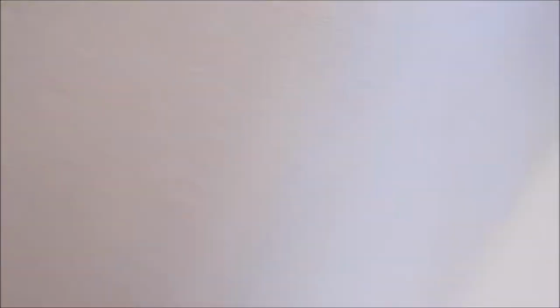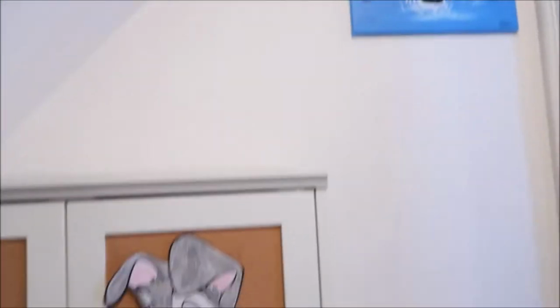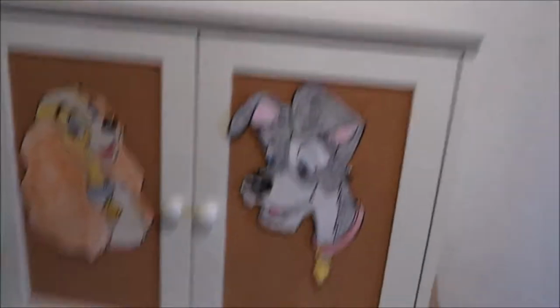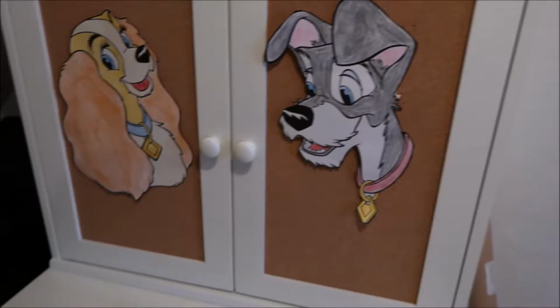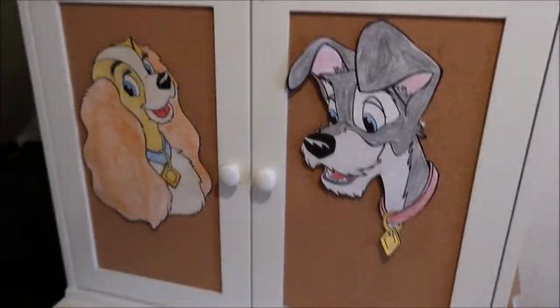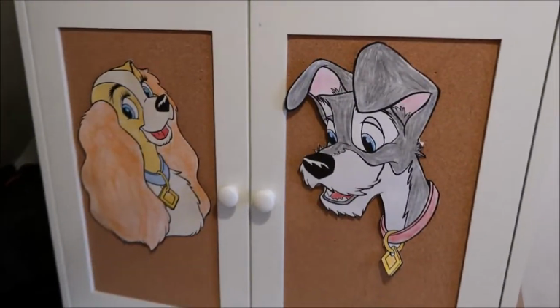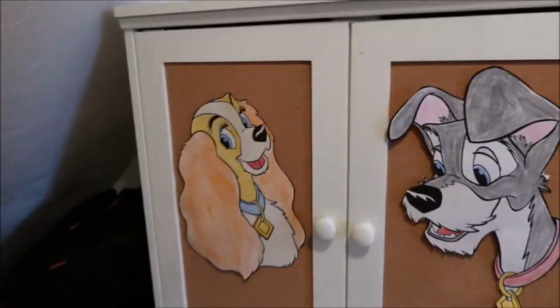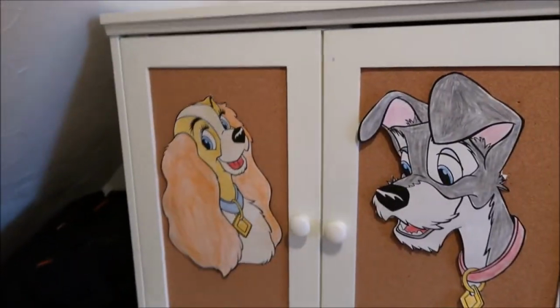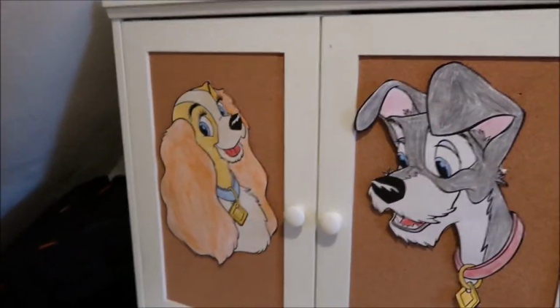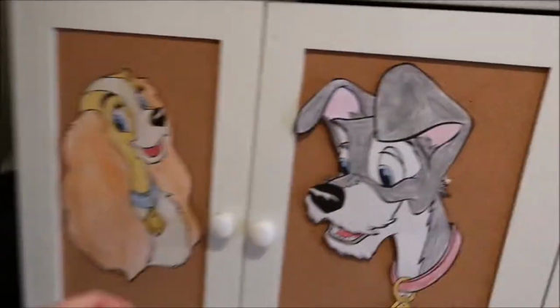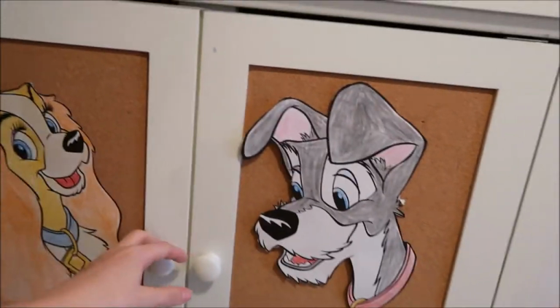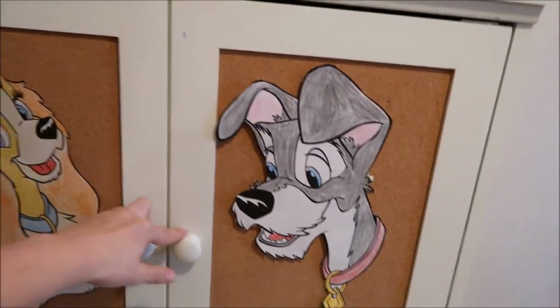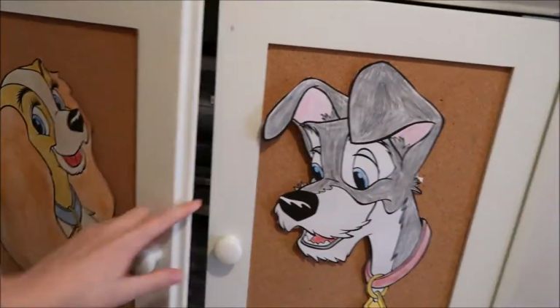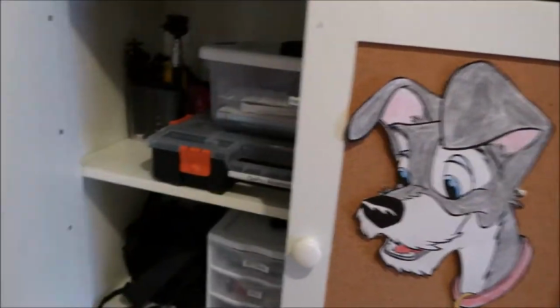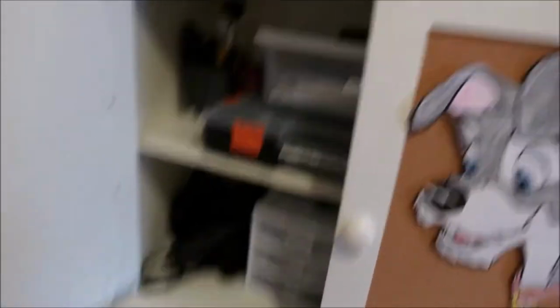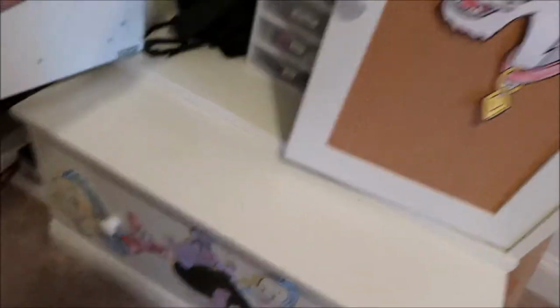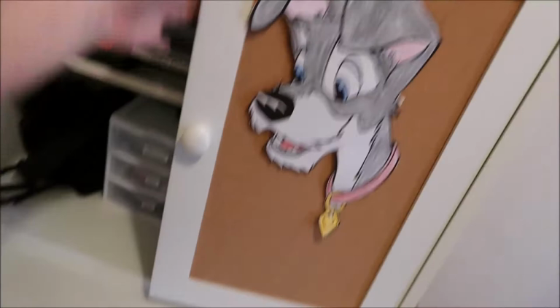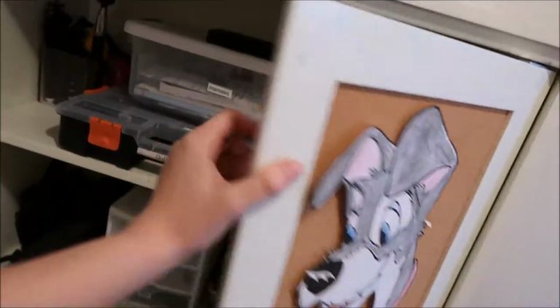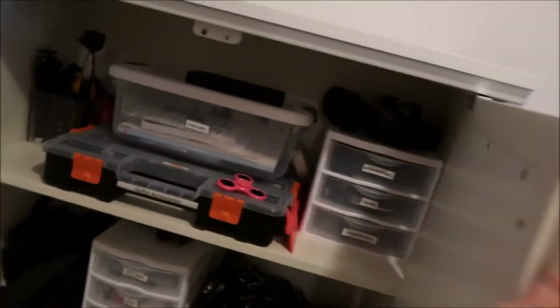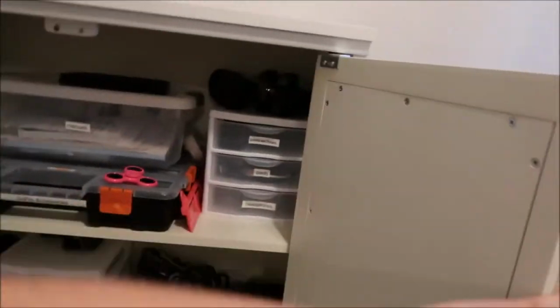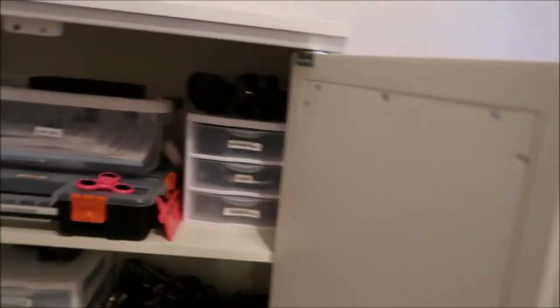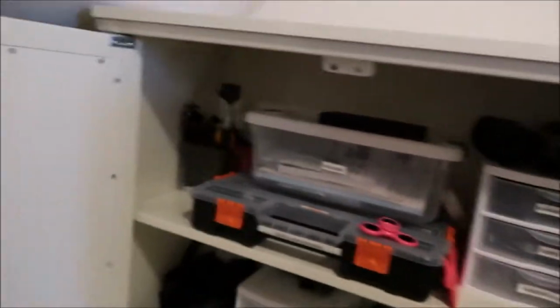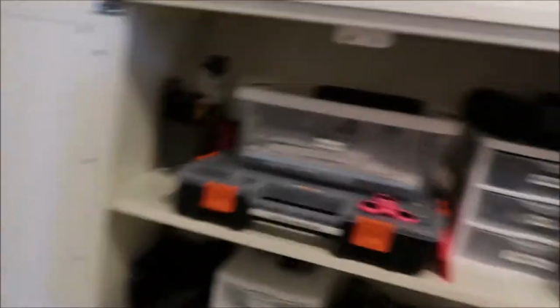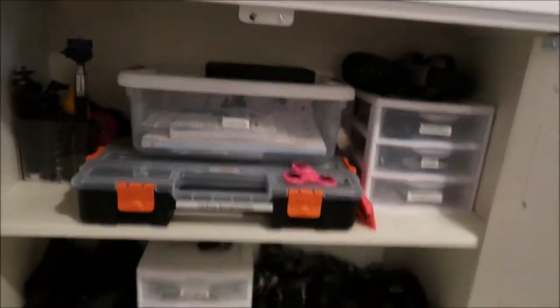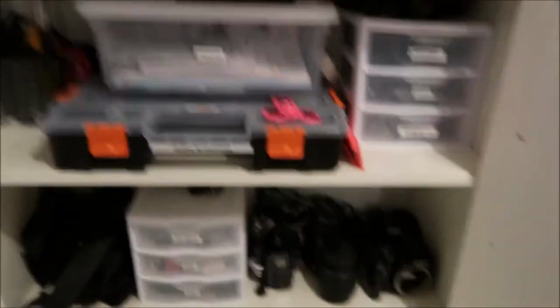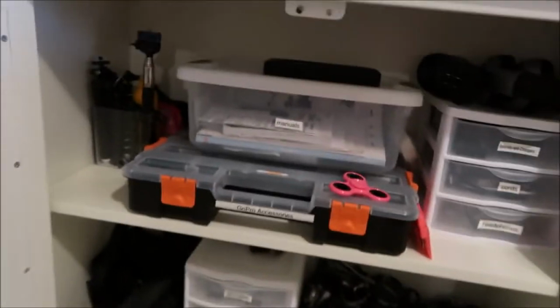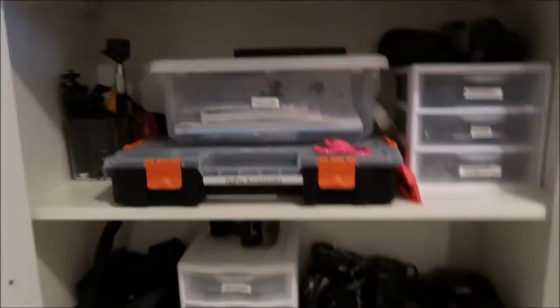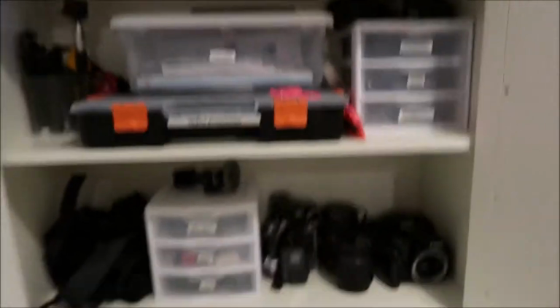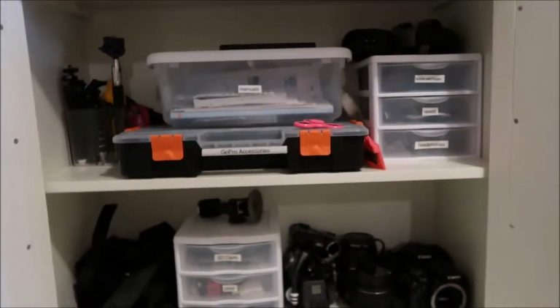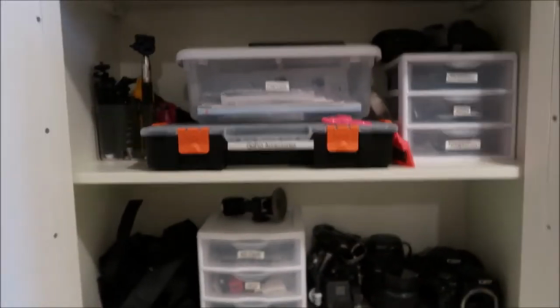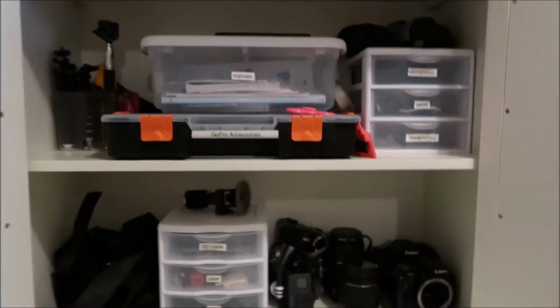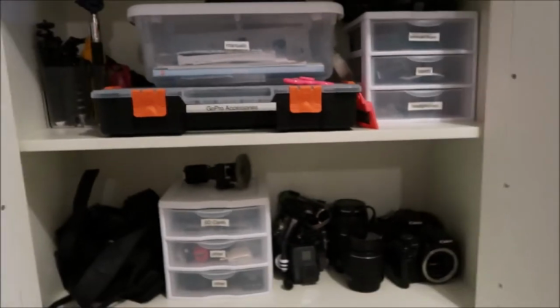So it's in this cabinet in my office area — just in the top part of this cabinet. If you open it up, I added lots of labels and reorganized it and made it look all nice and neat and clean.